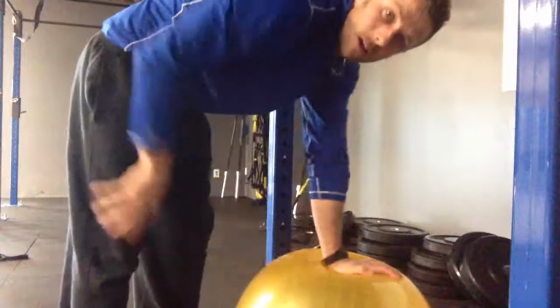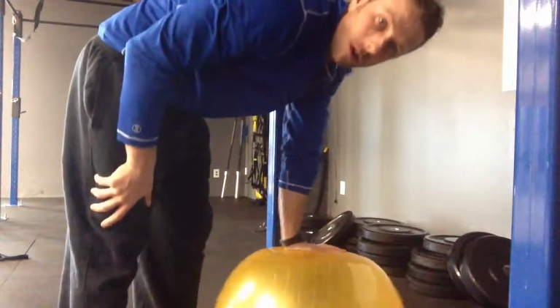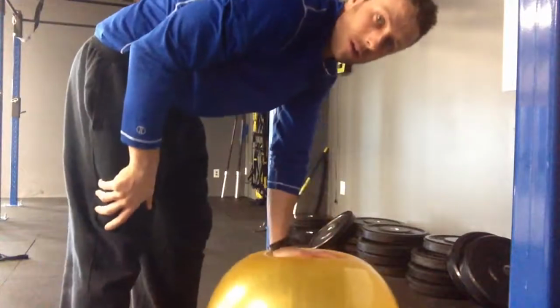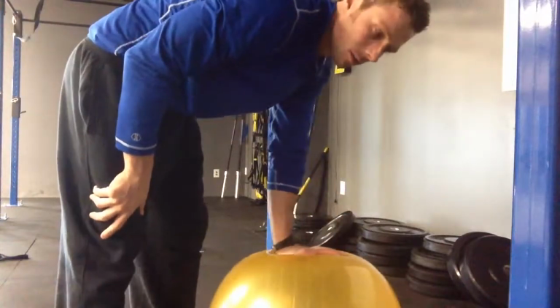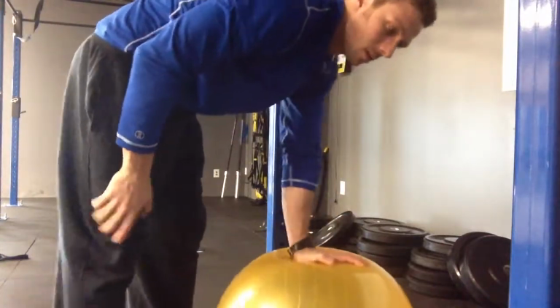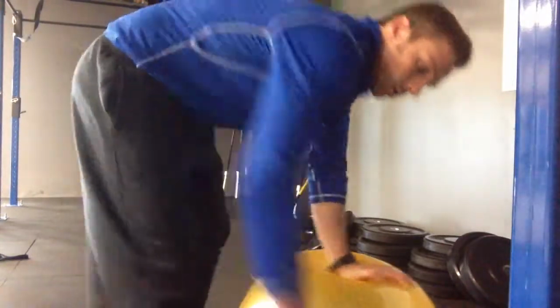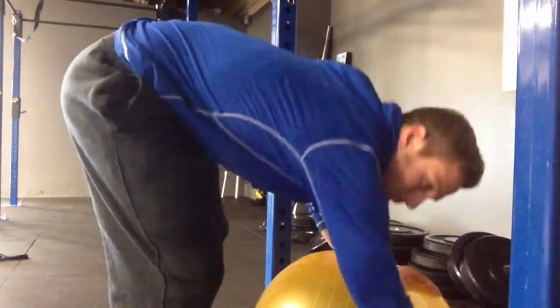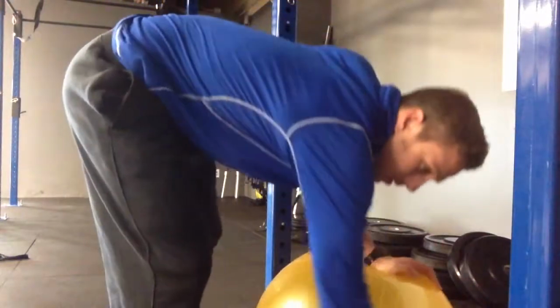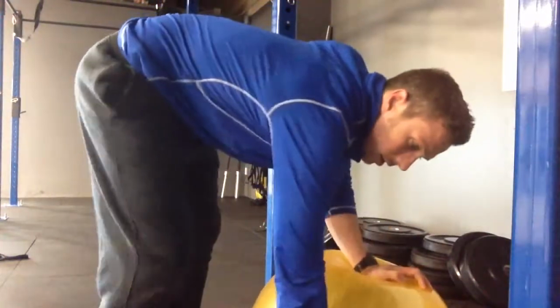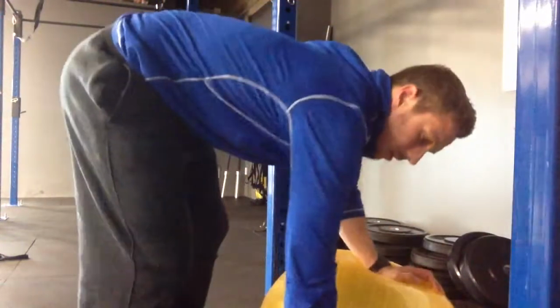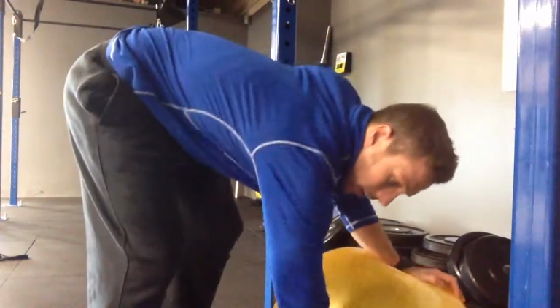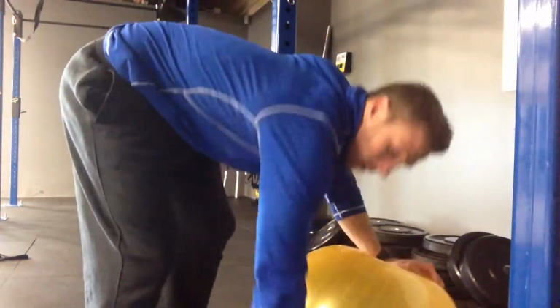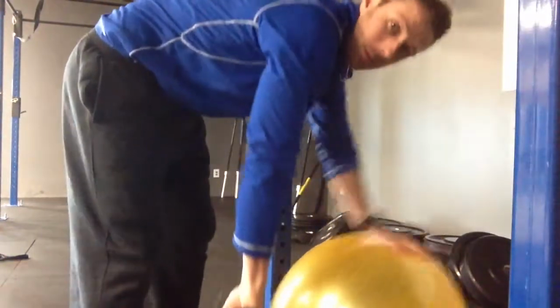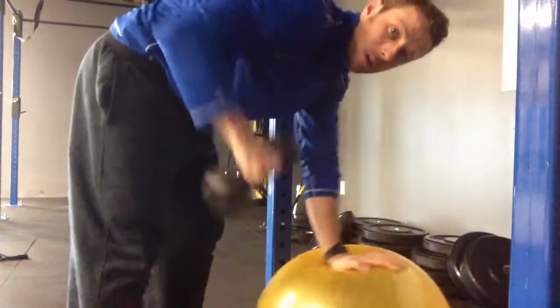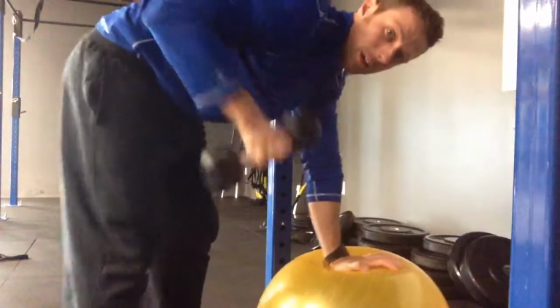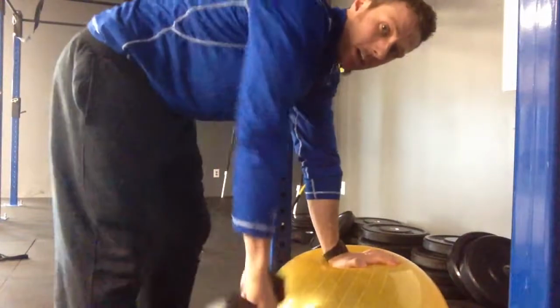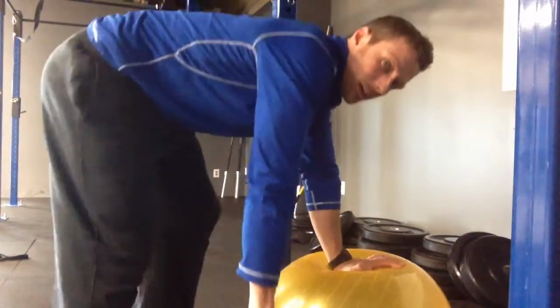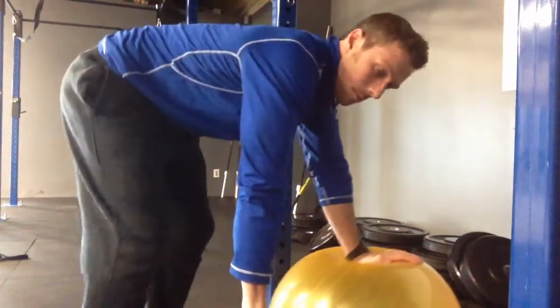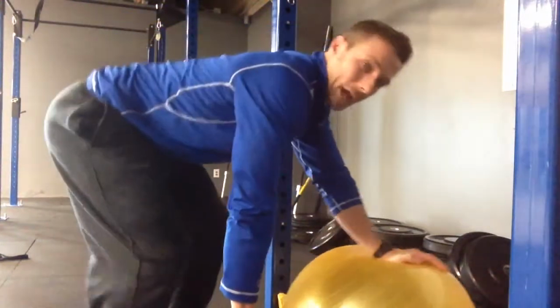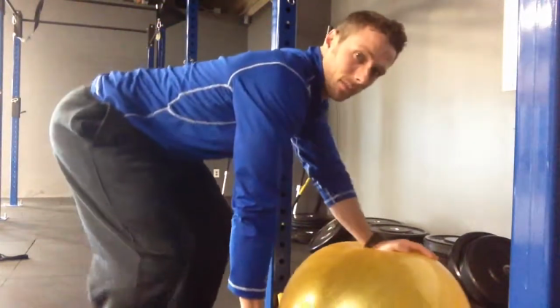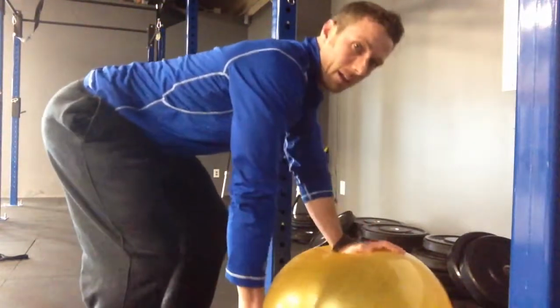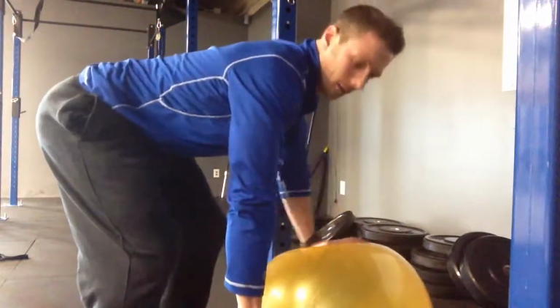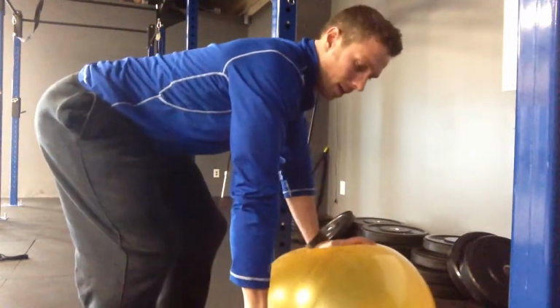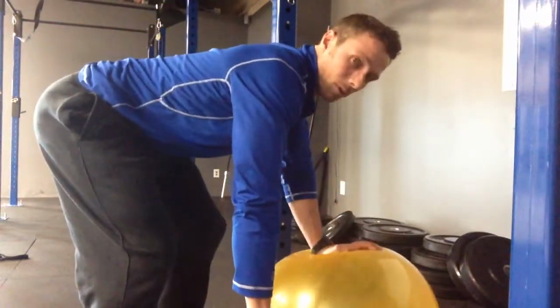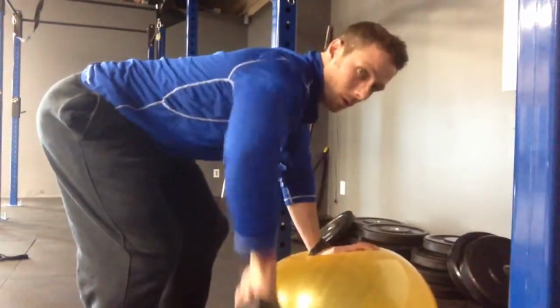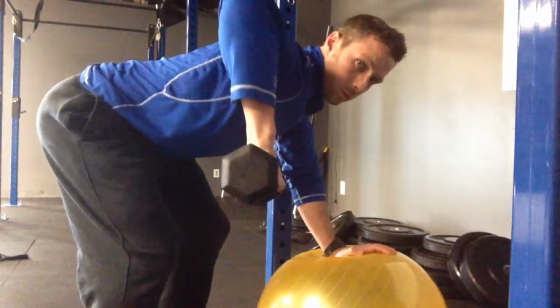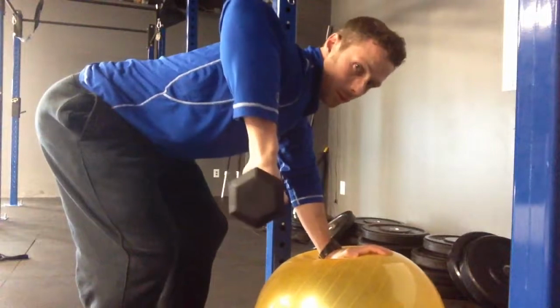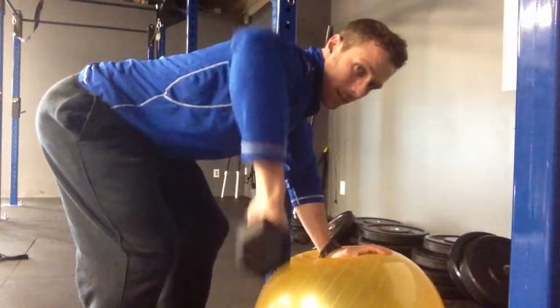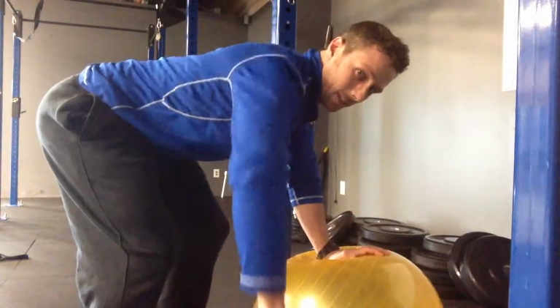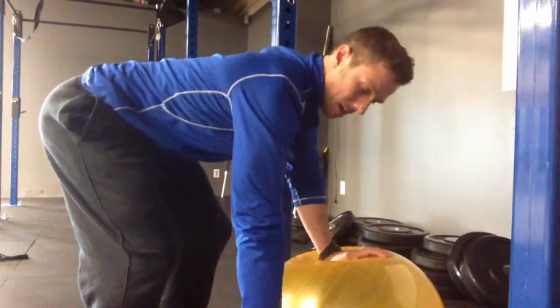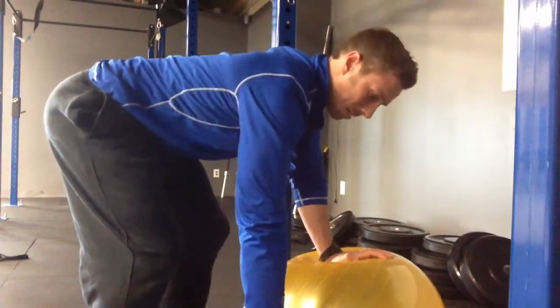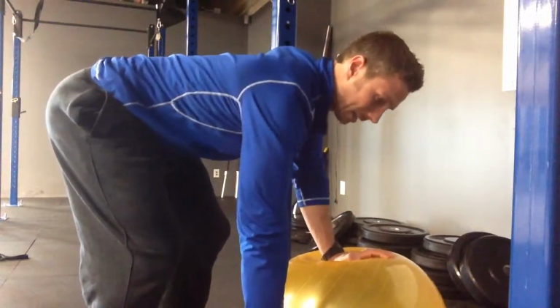On a ball or on a bench, grab the dumbbell in our hand, back is flat, and we pull our elbow straight out to the side and back down.